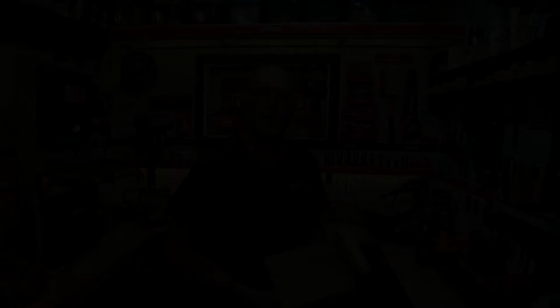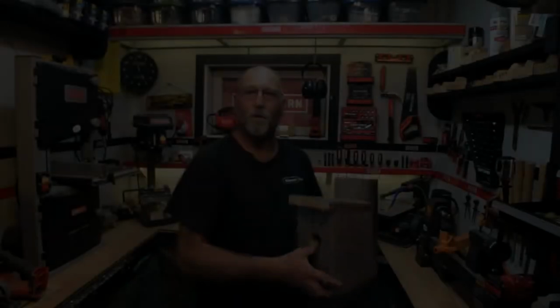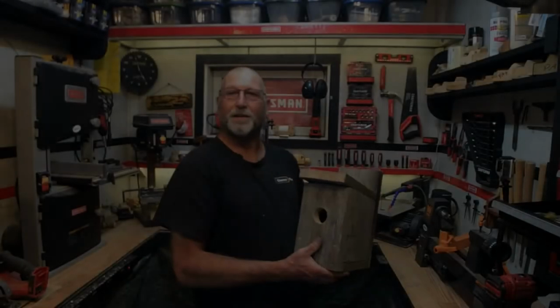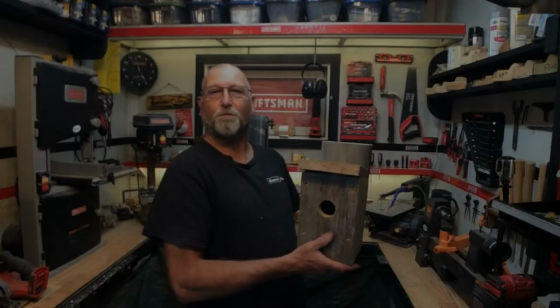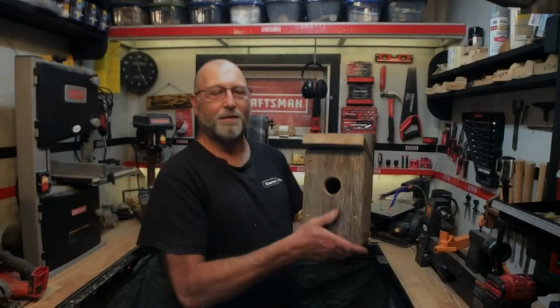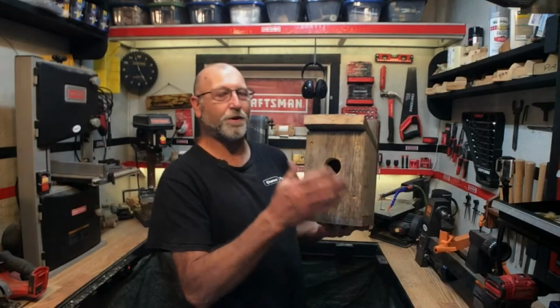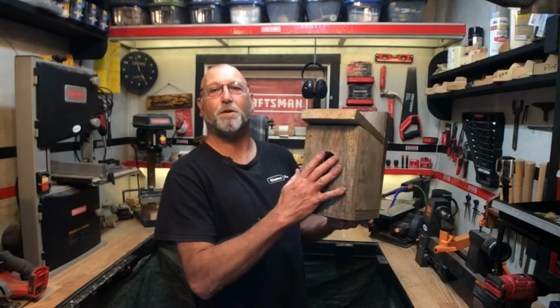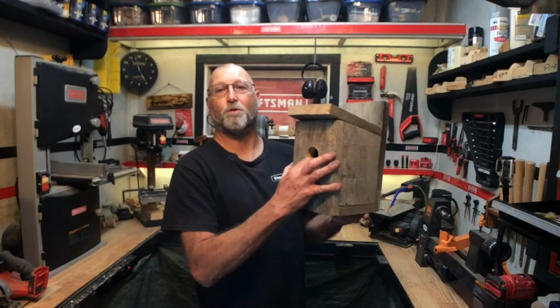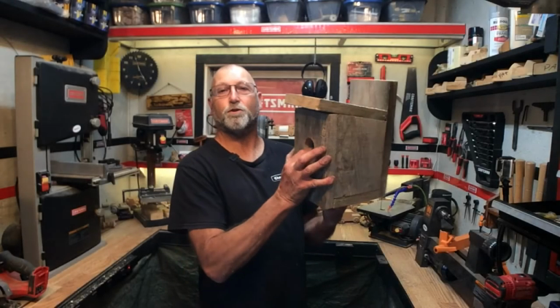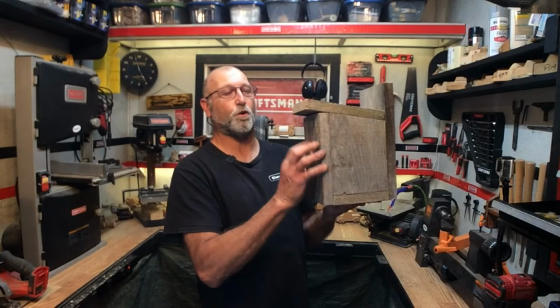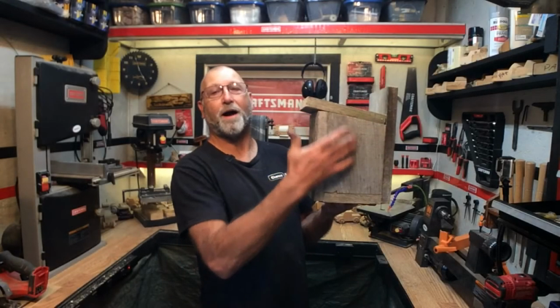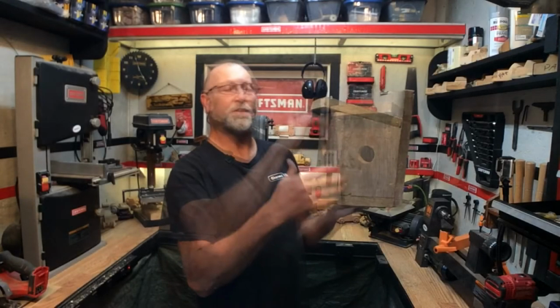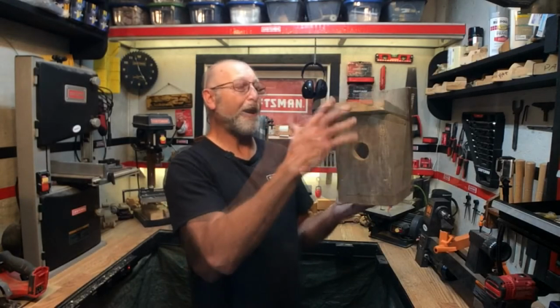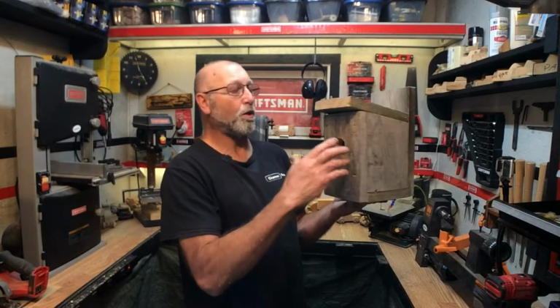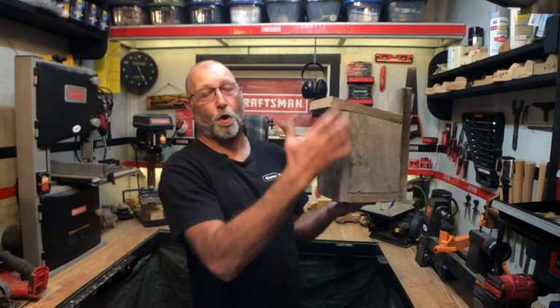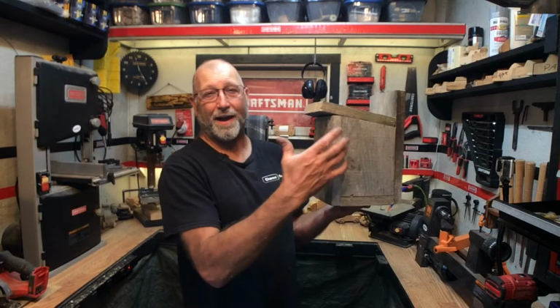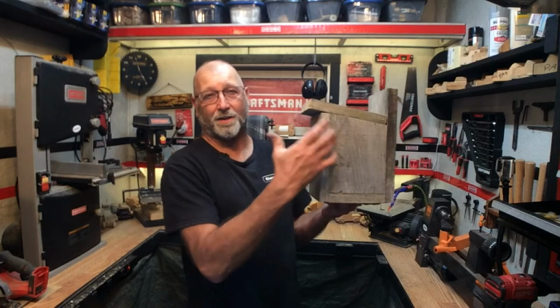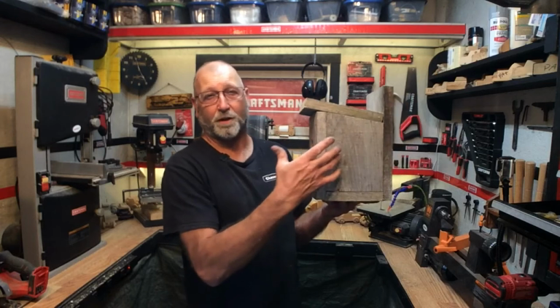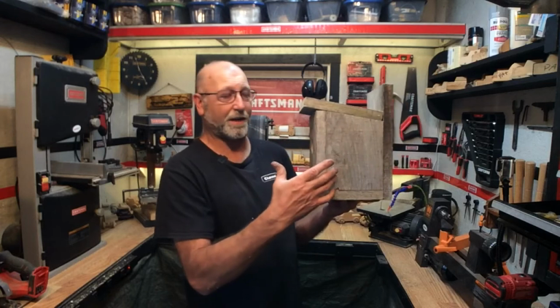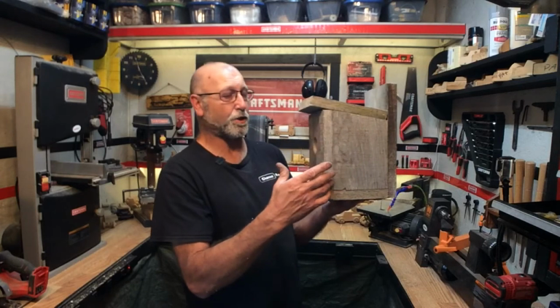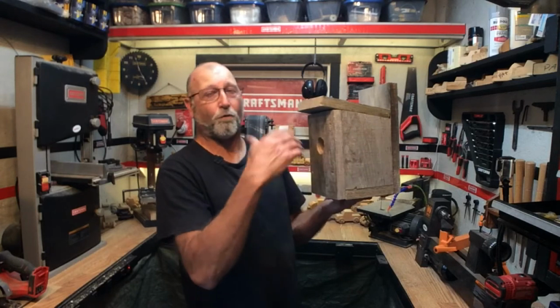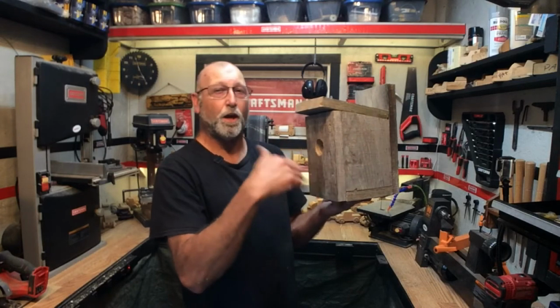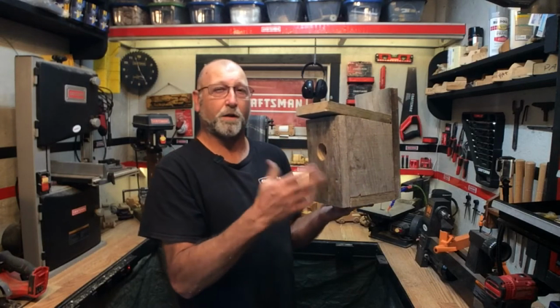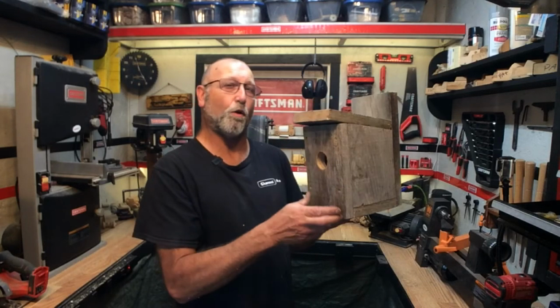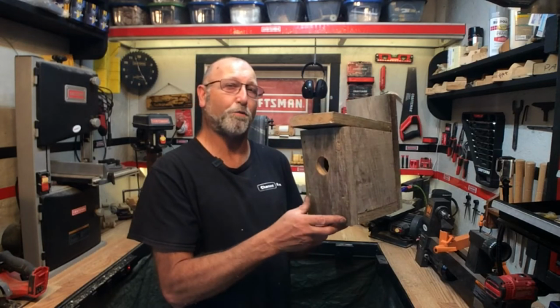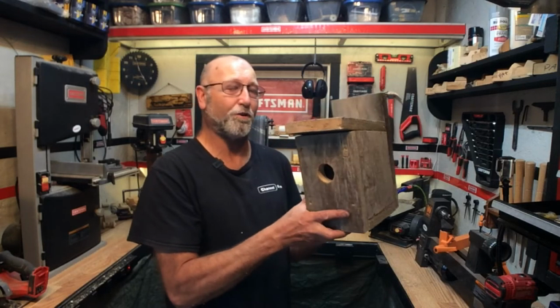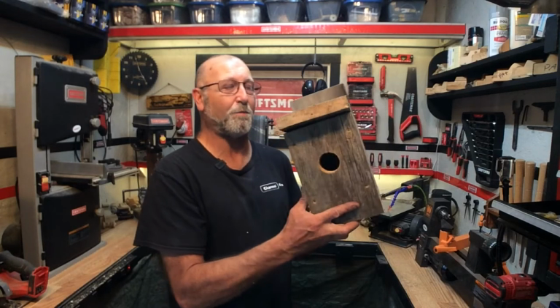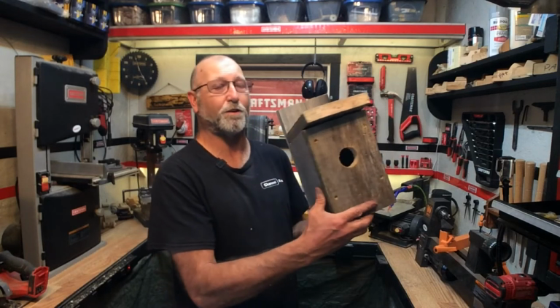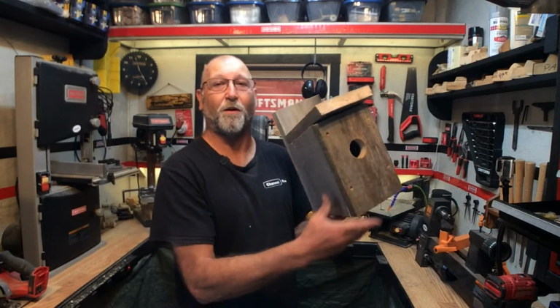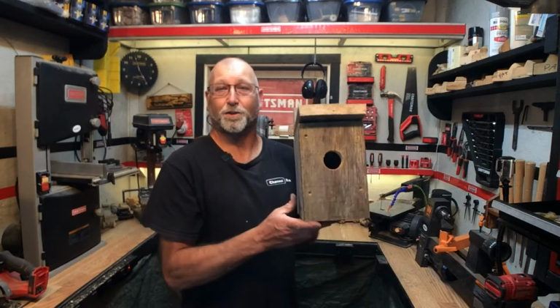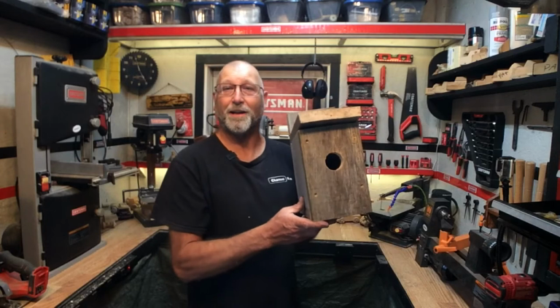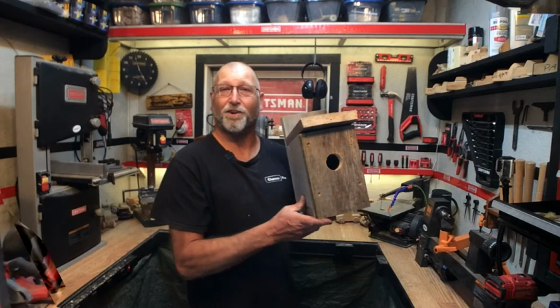Welcome back to Channel Ron. Today I'm going to show you how to build a birdhouse using old barn boards. There's a lot of eyeballing when I go ahead and start putting this together, so hopefully you'll be able to follow along pretty good on how I'm going to do this. Let's go ahead and get started.